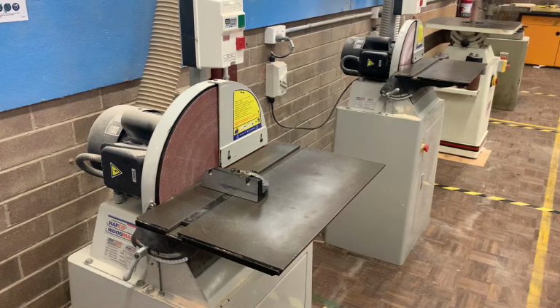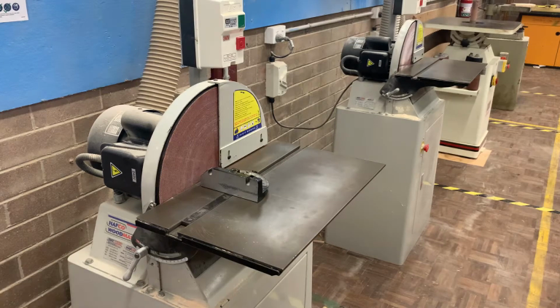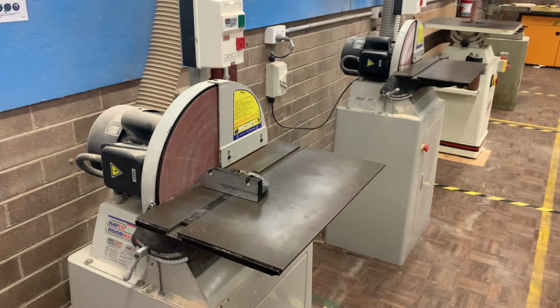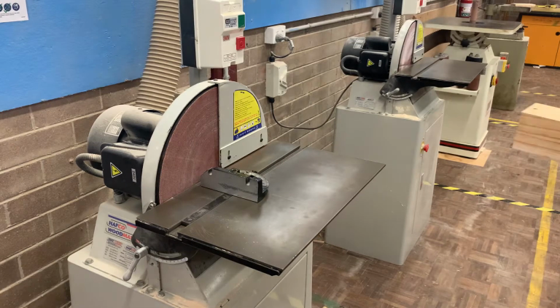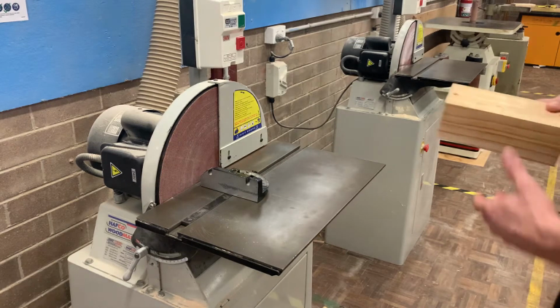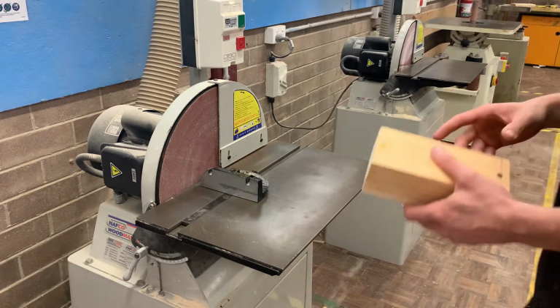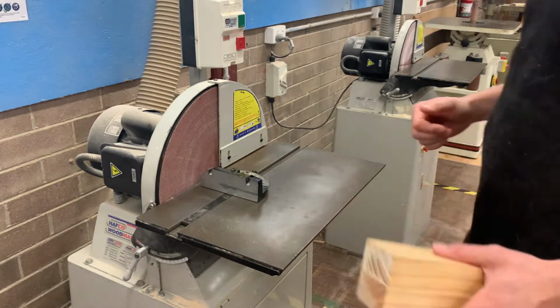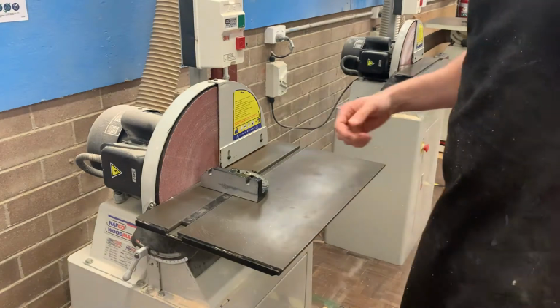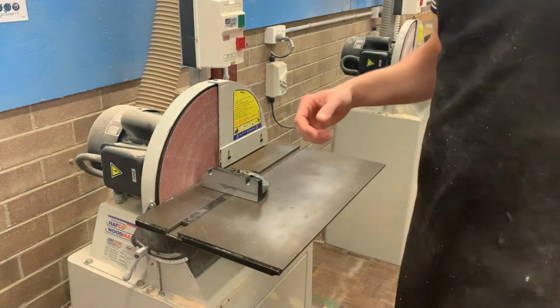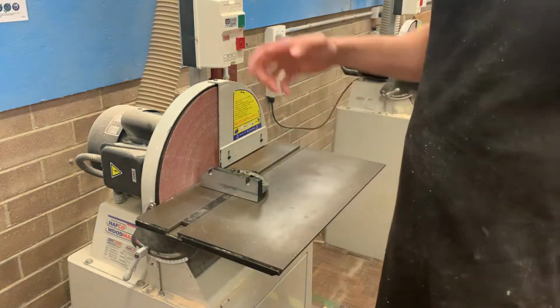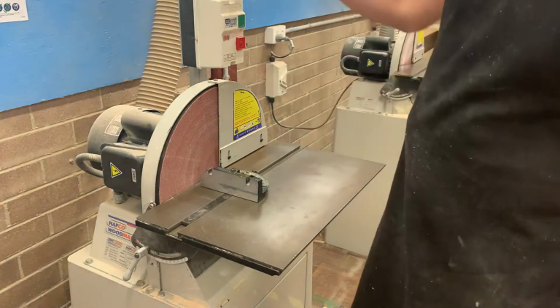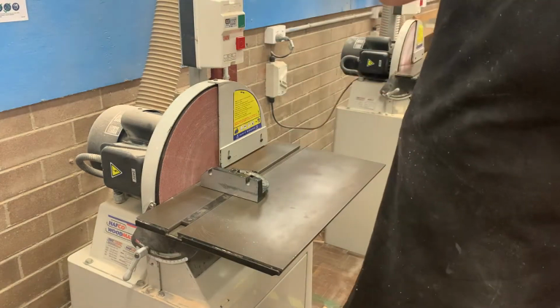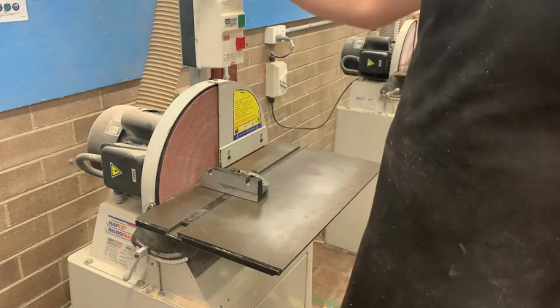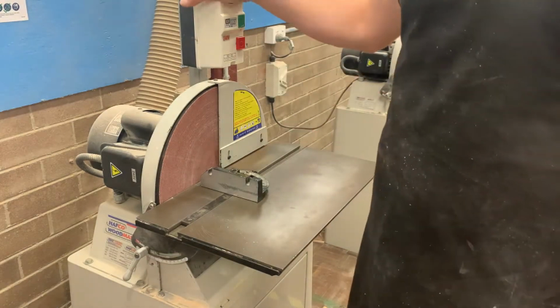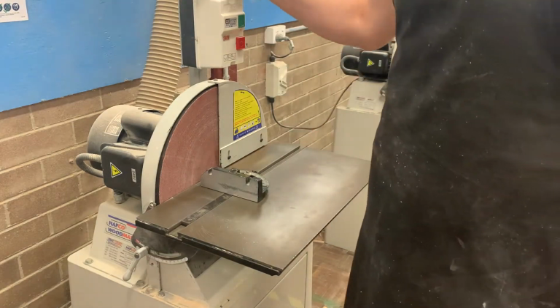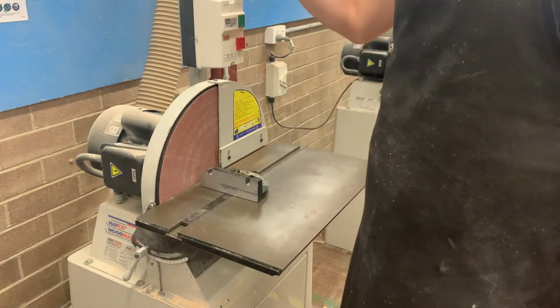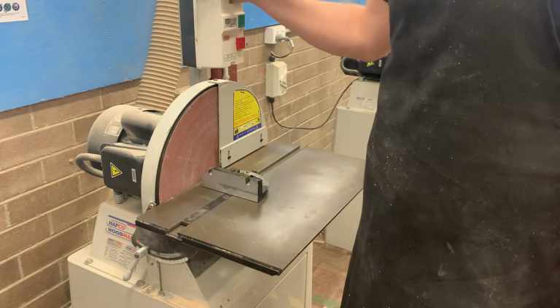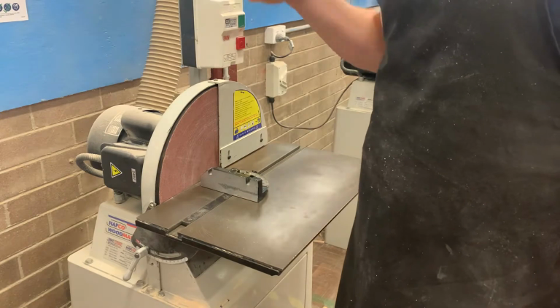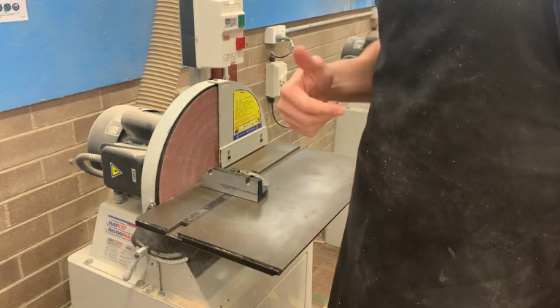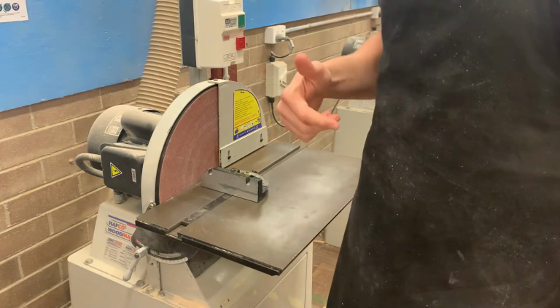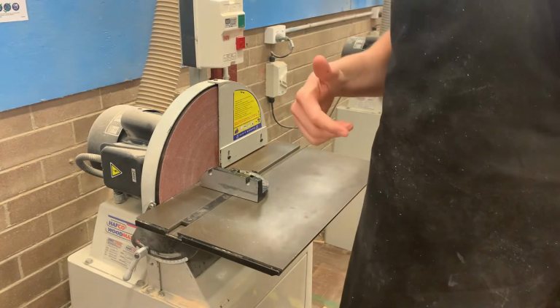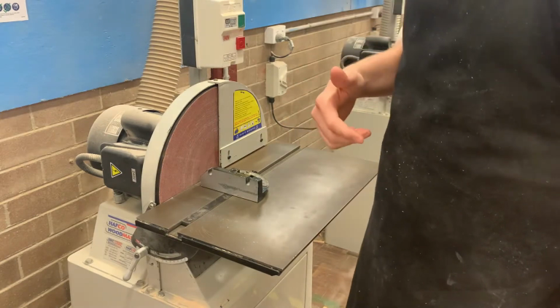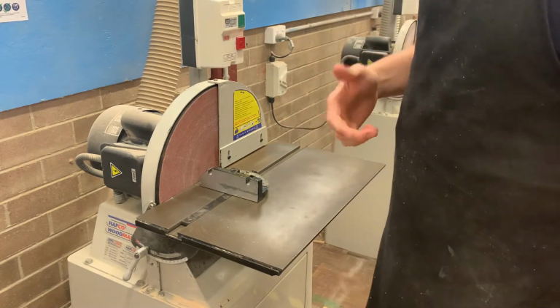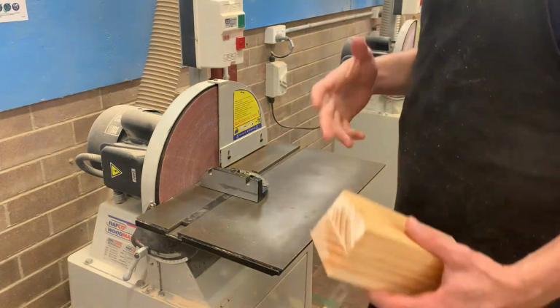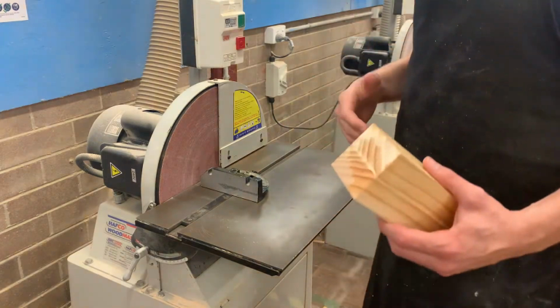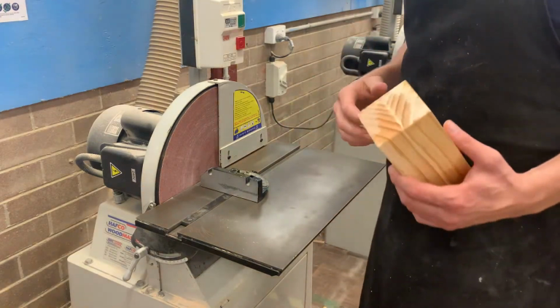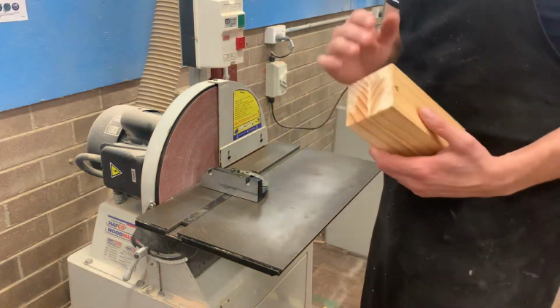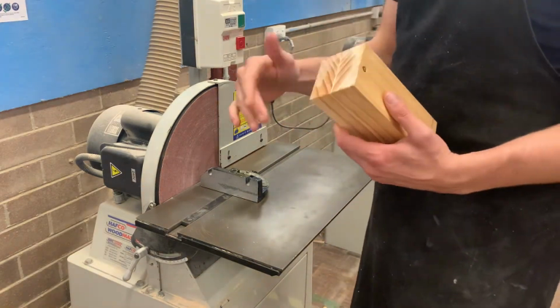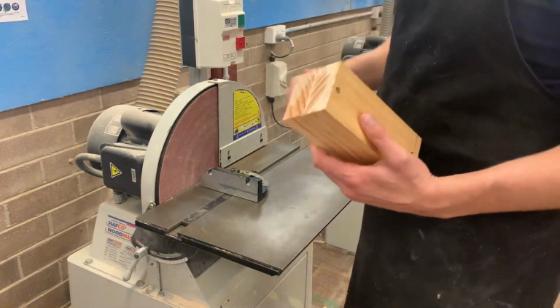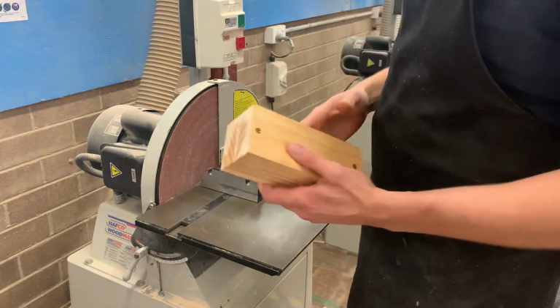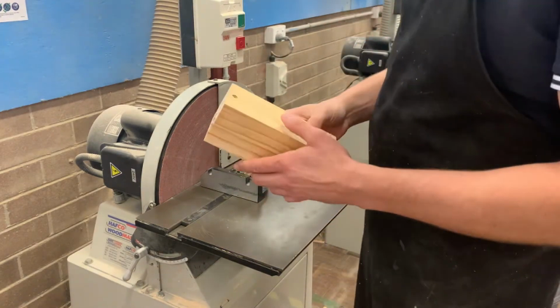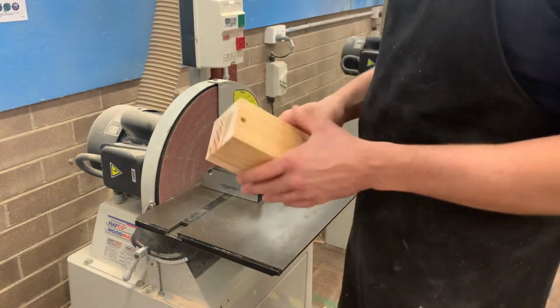So if you're at a disc sander, you must have the extraction system going to collect all that dust. You must be wearing safety glasses with all your long hair tied up and no bangles, etc.